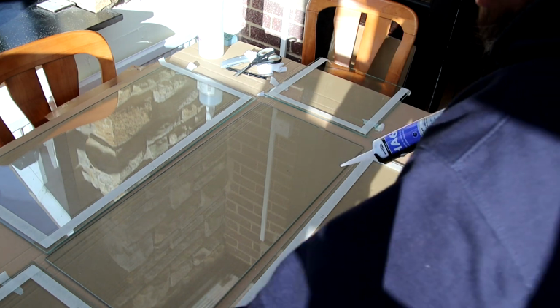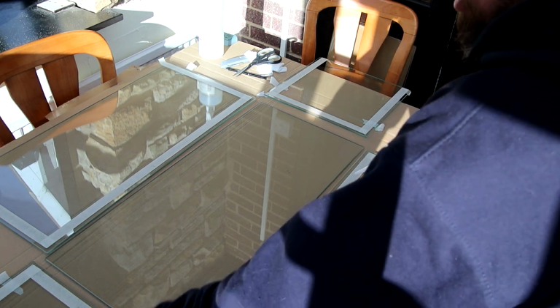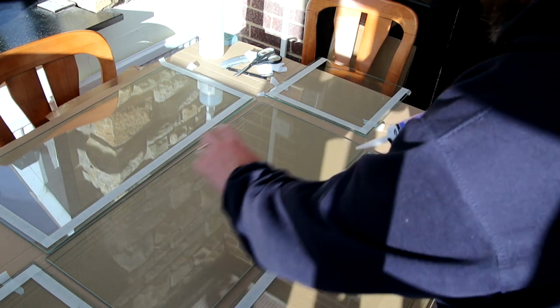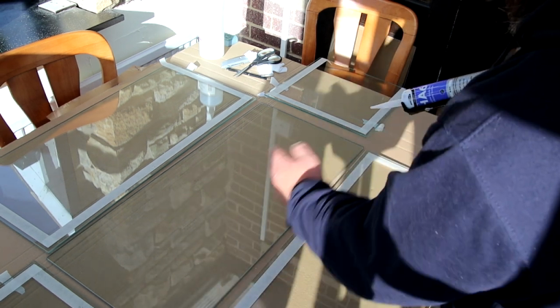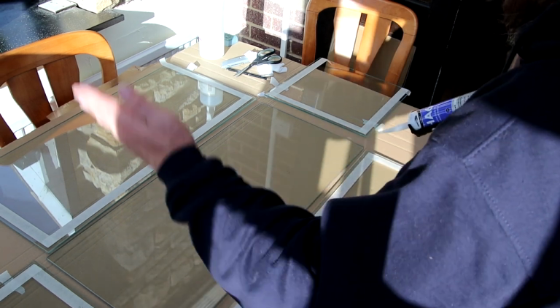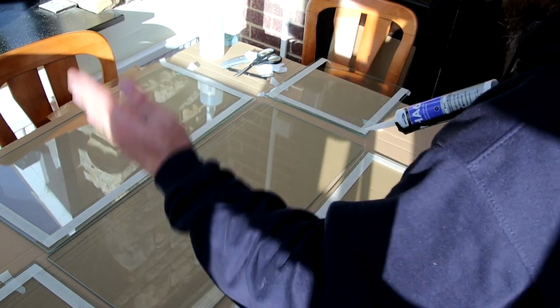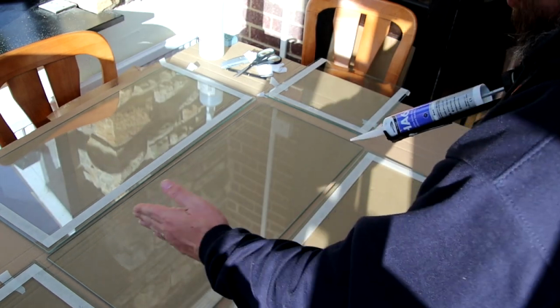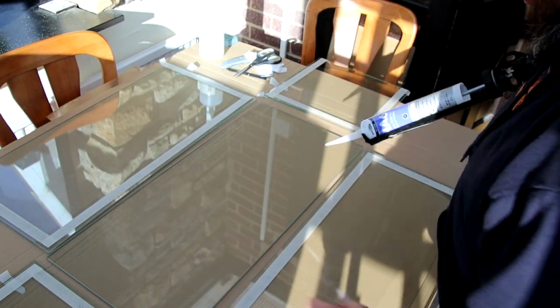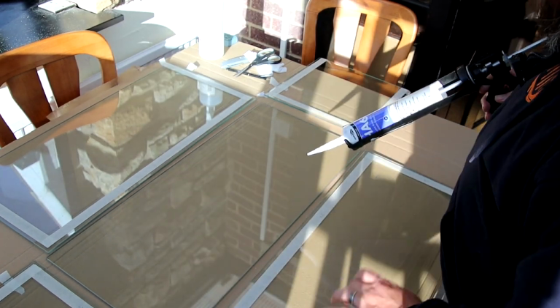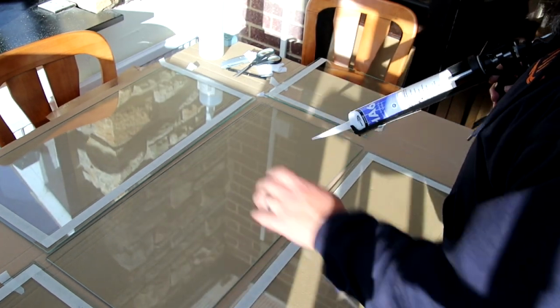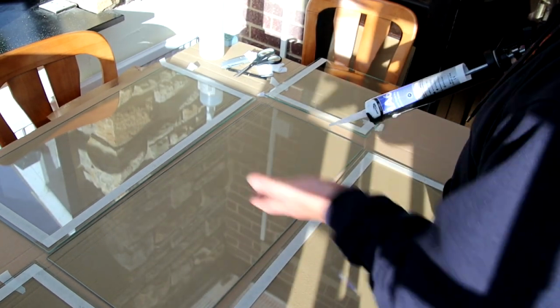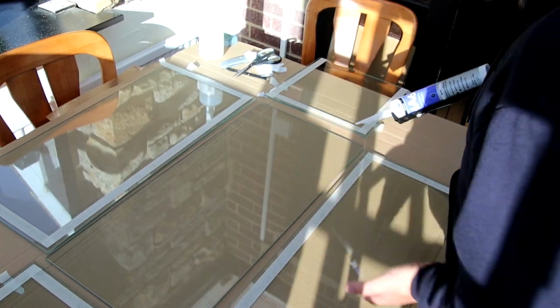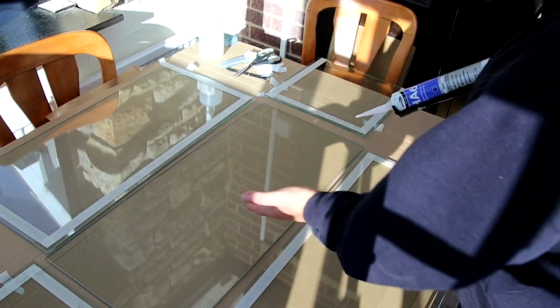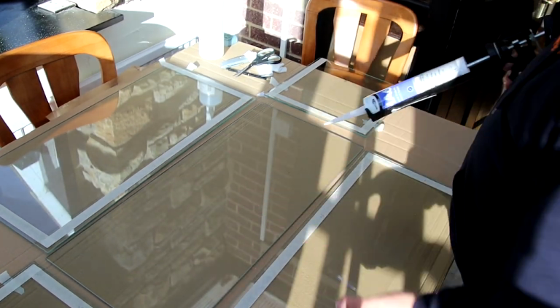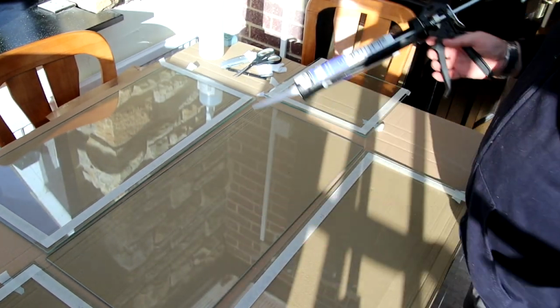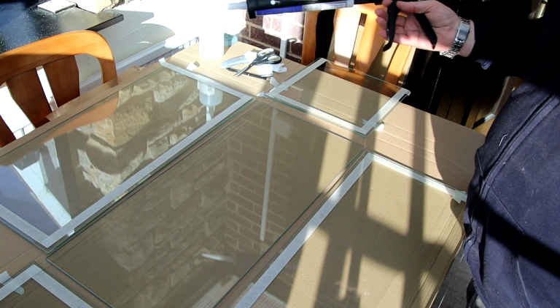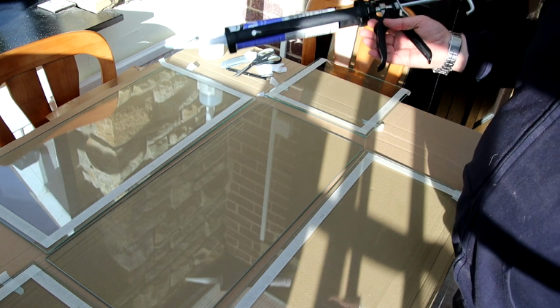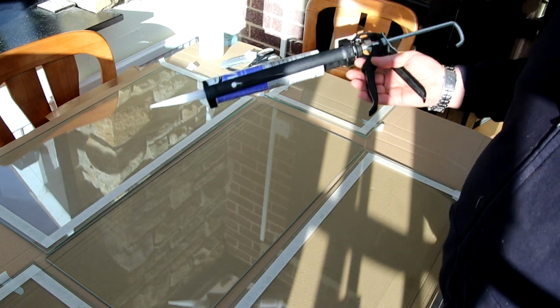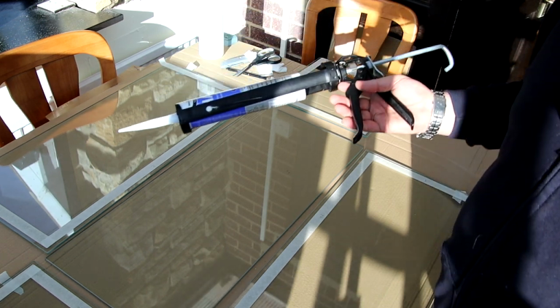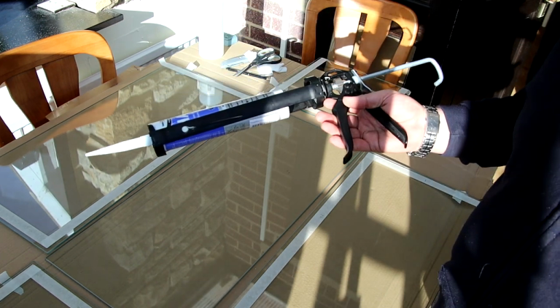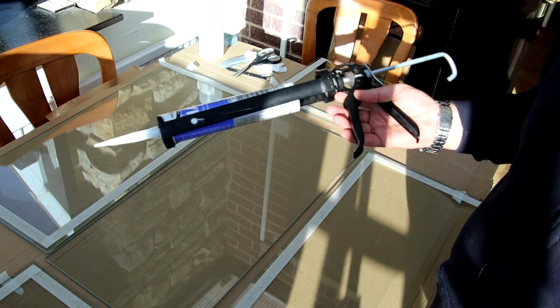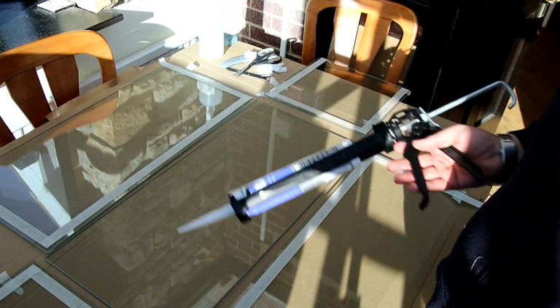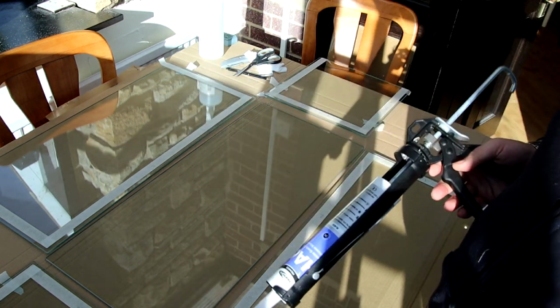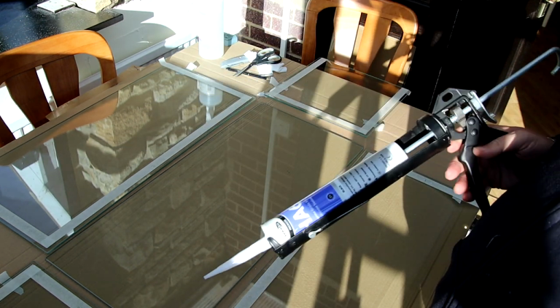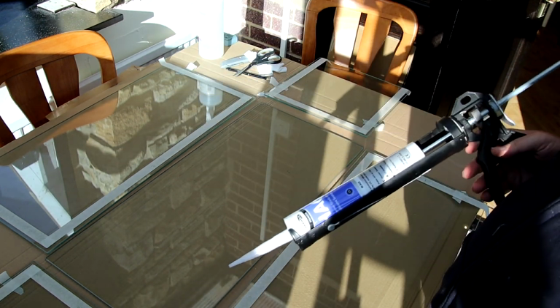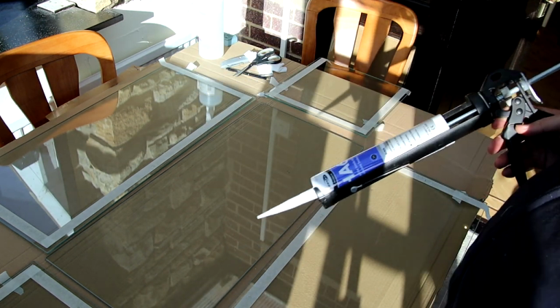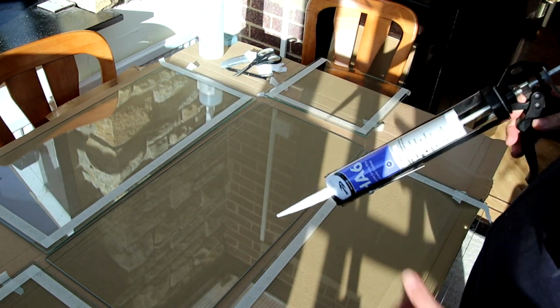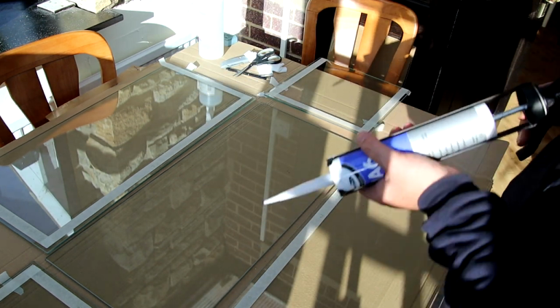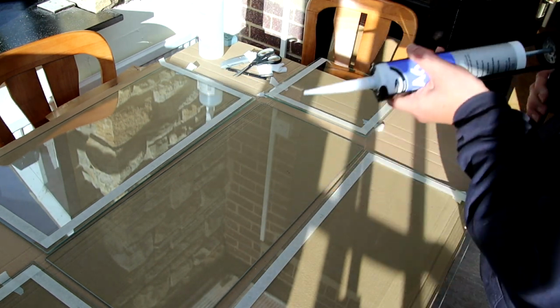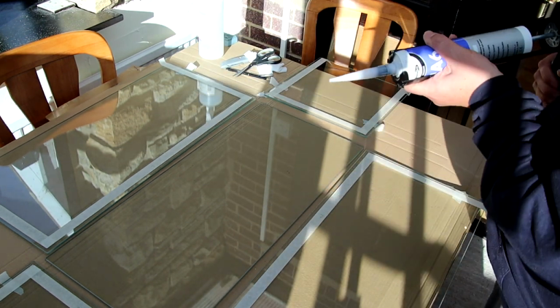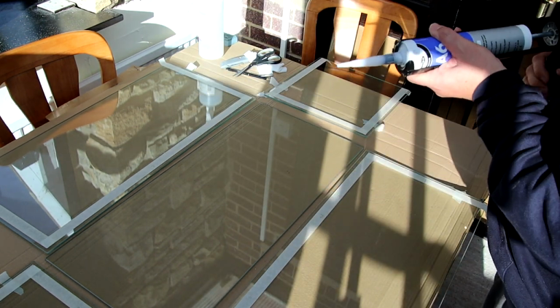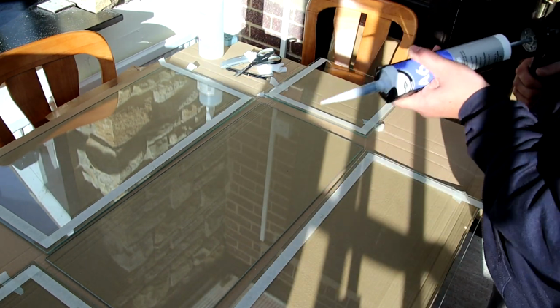The side panels are going to sit on top. The front and back are going to push against. It's the only way that this works out without having to cut anything. So let's go.